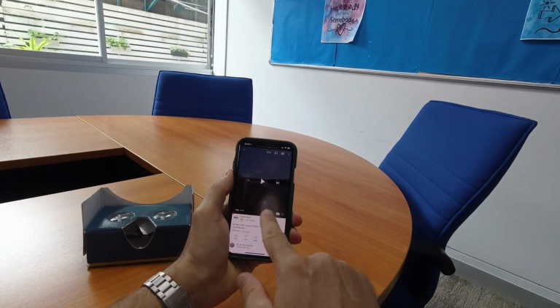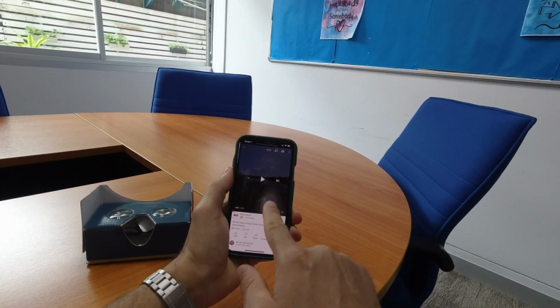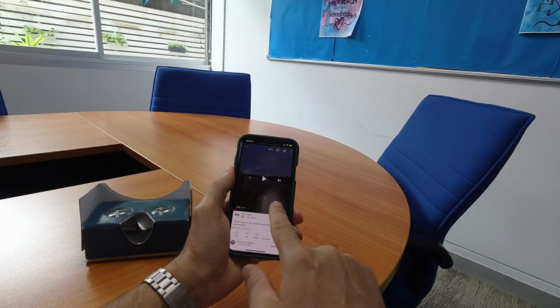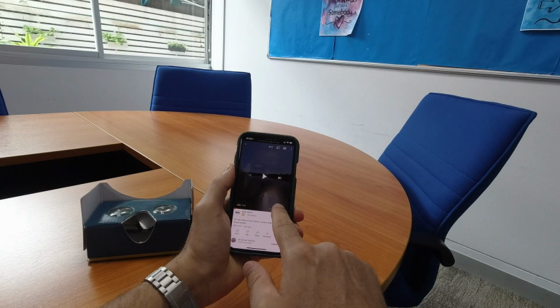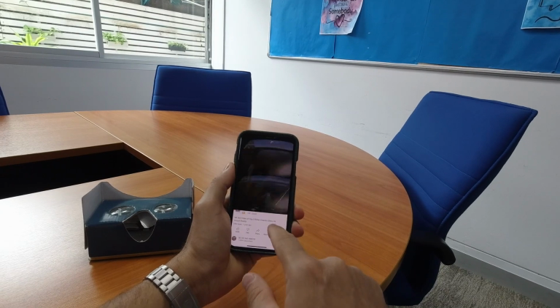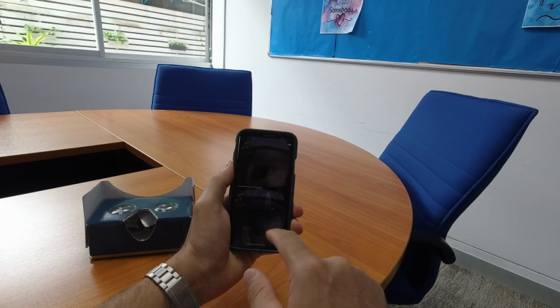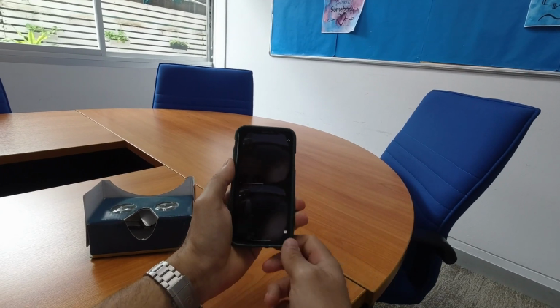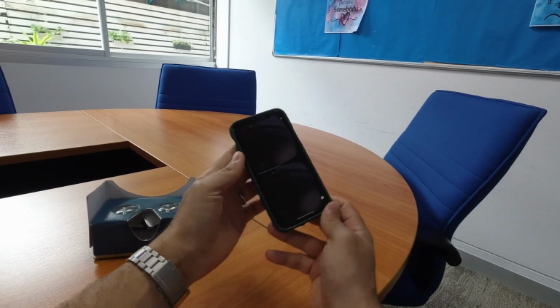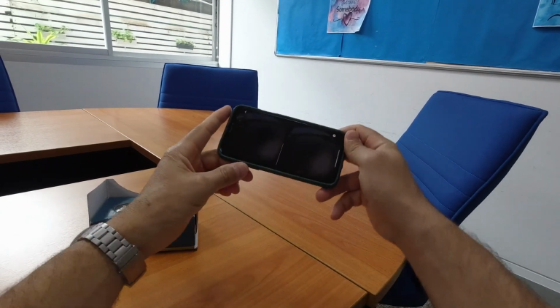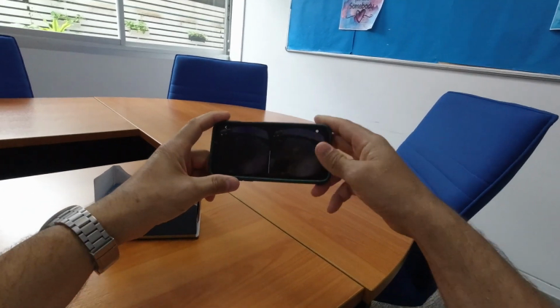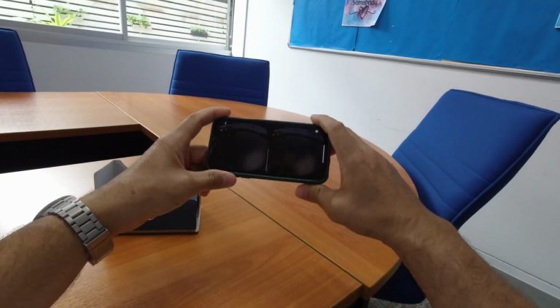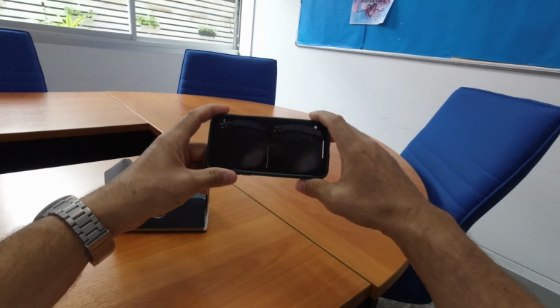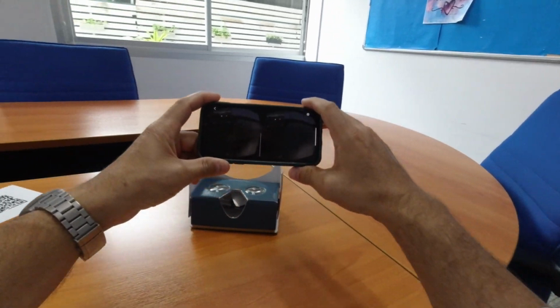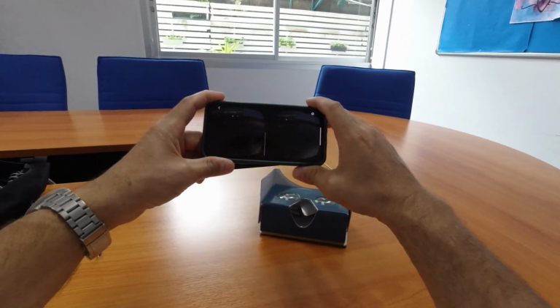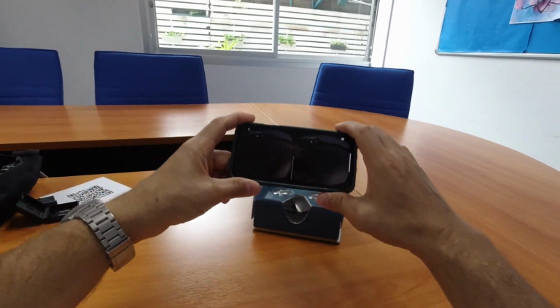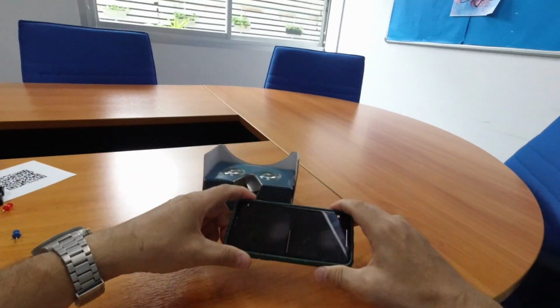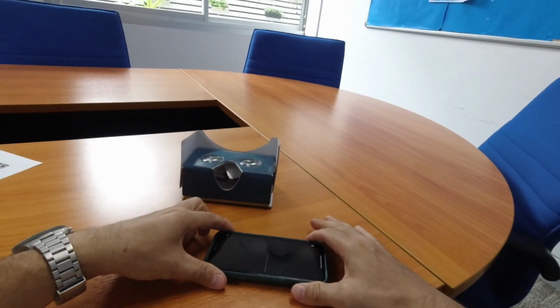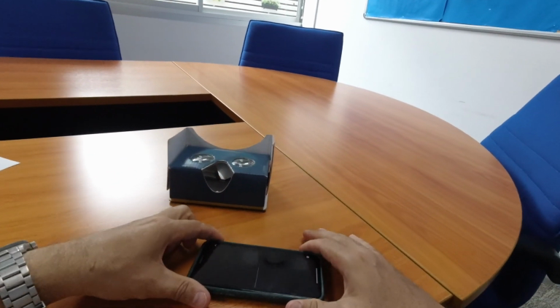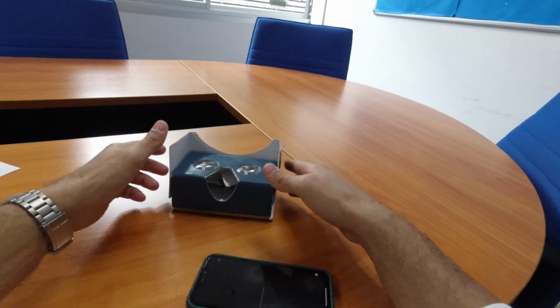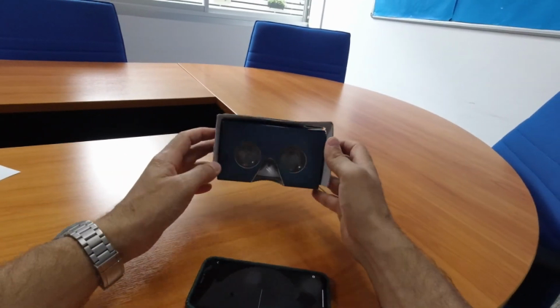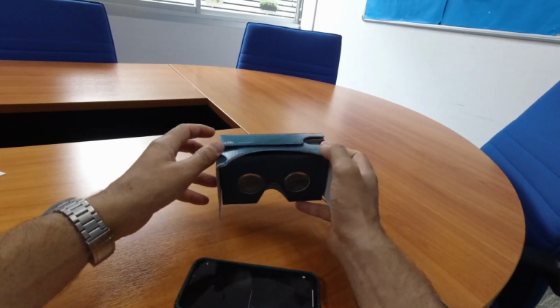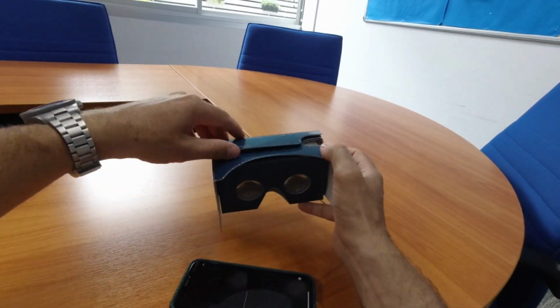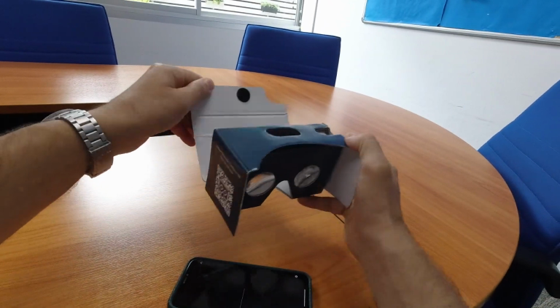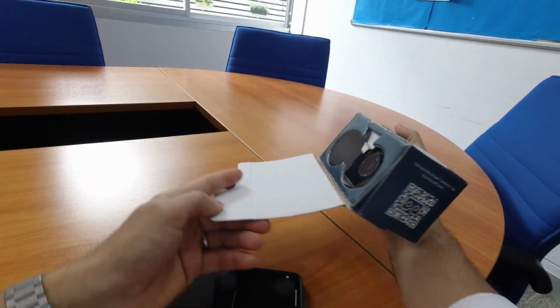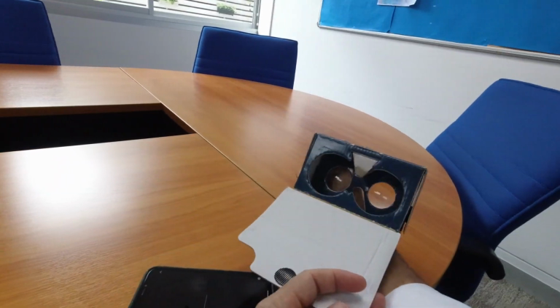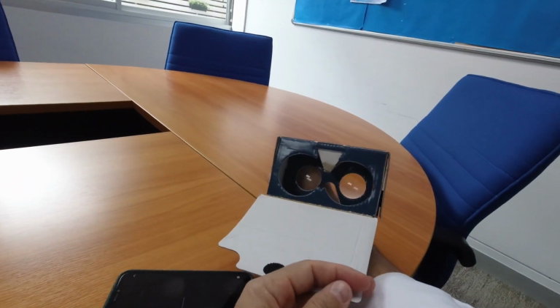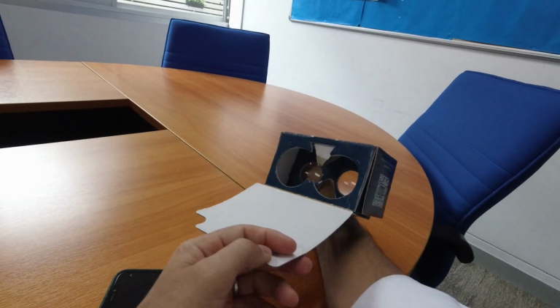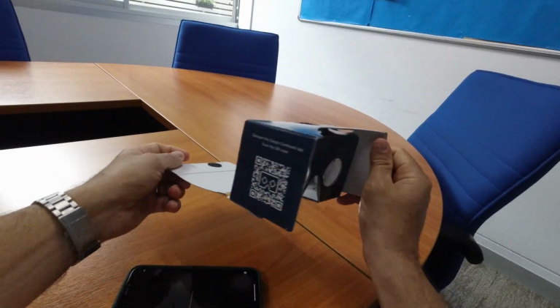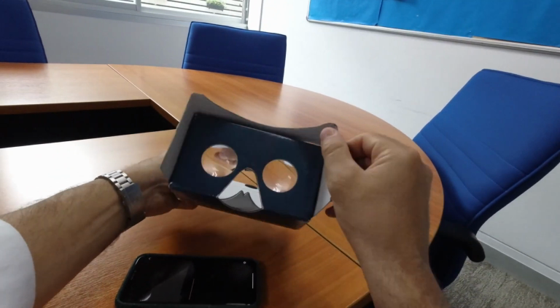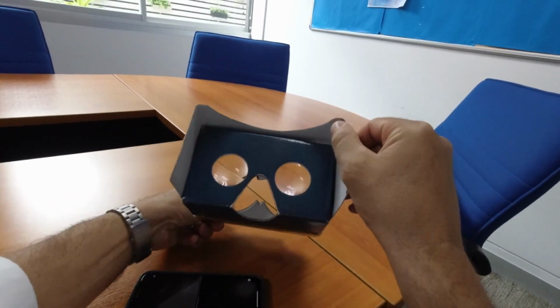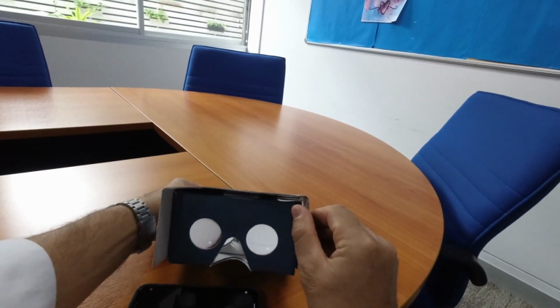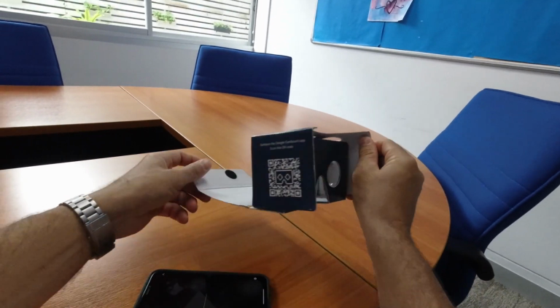It looks like a rectangle with two eyes and a little notch for your nose. Make sure that you tap this icon — it's really important that you tap this icon, or you'll just be looking at a video through the Google Cardboard and it will not be a VR experience.